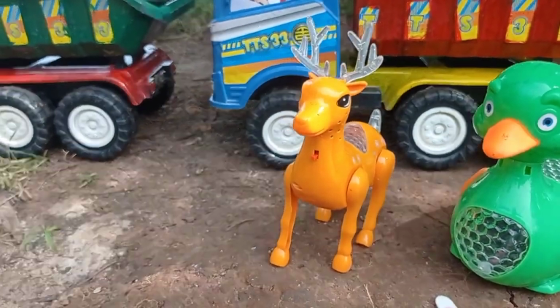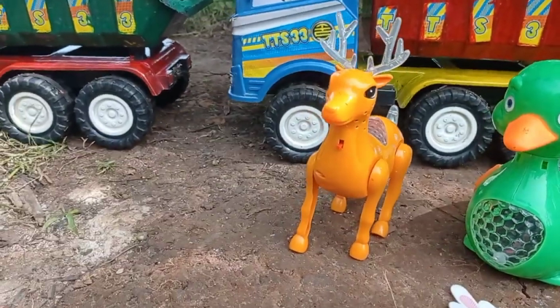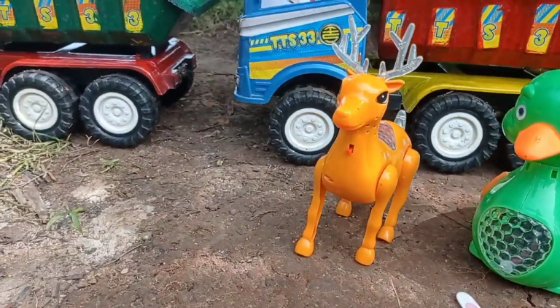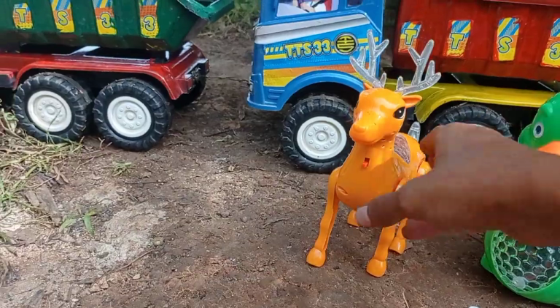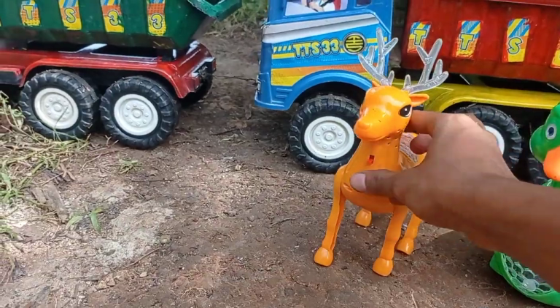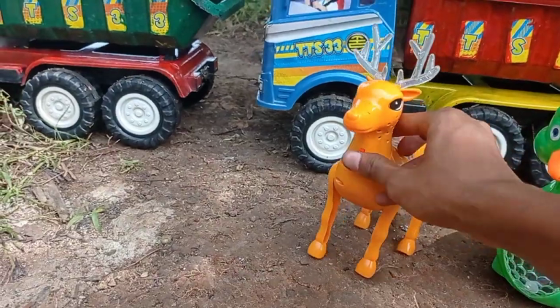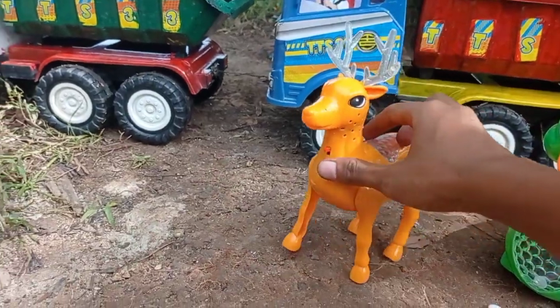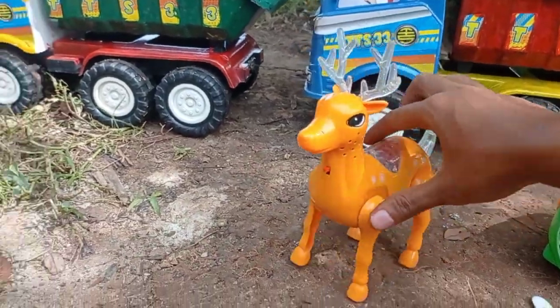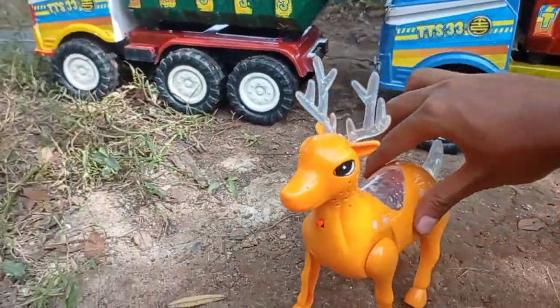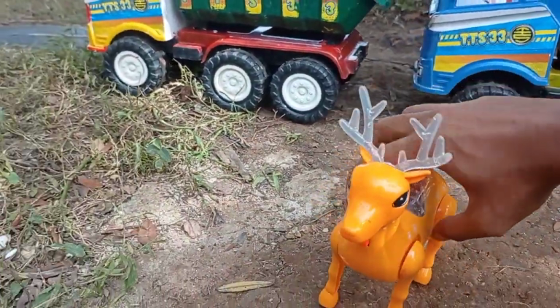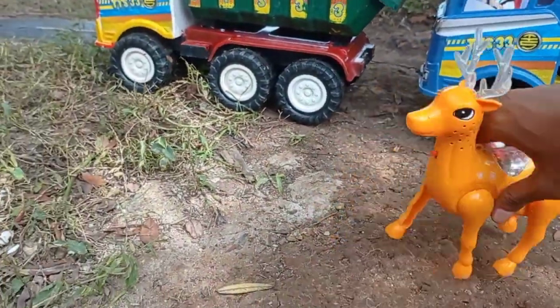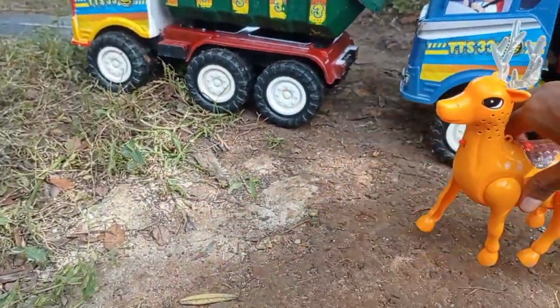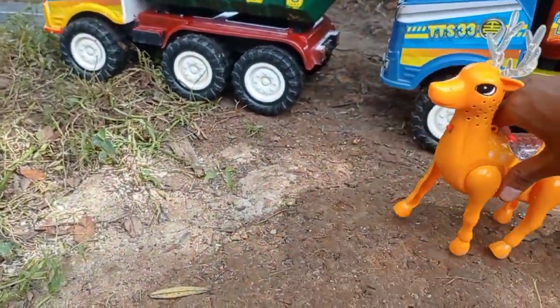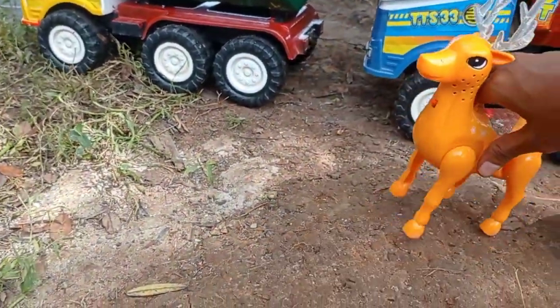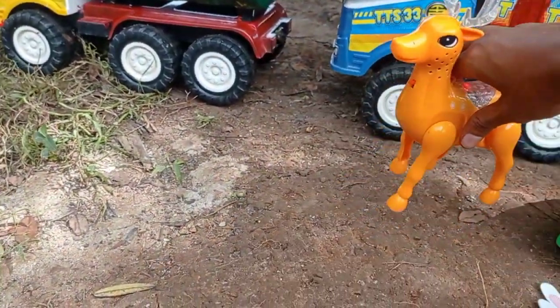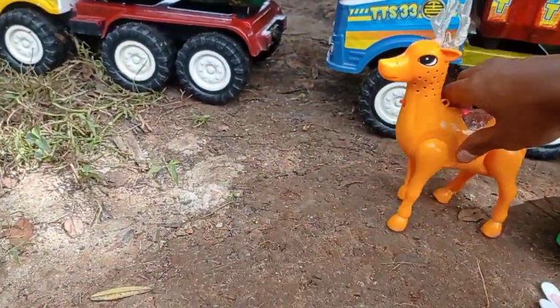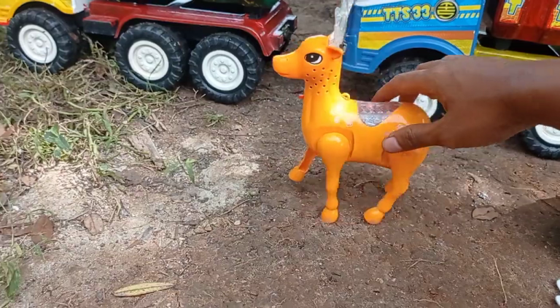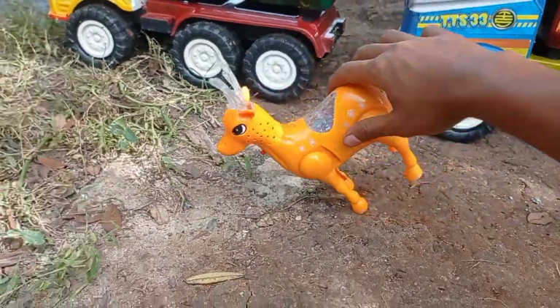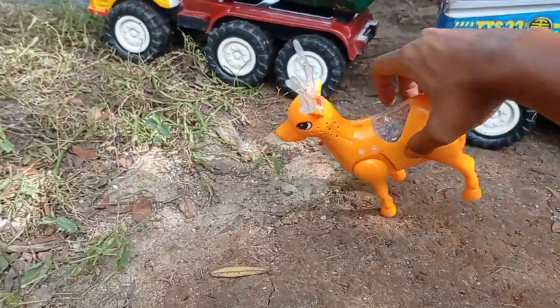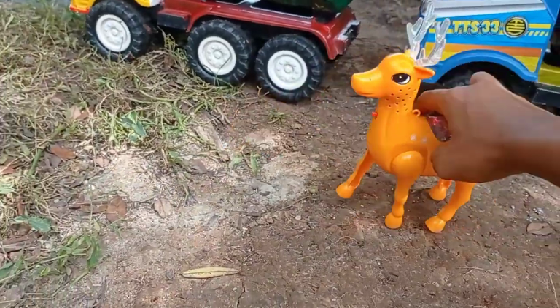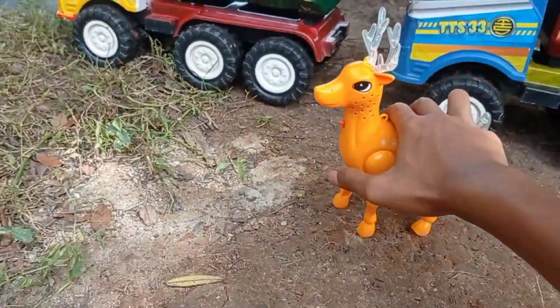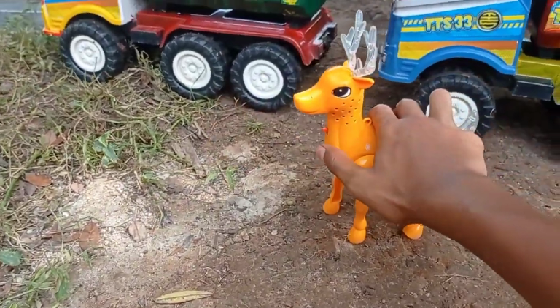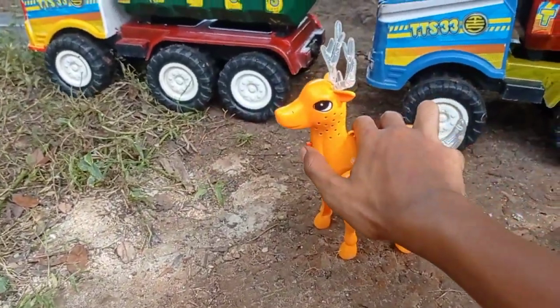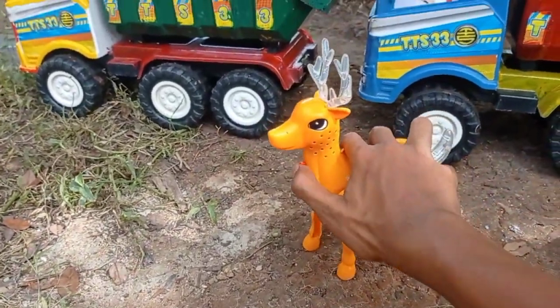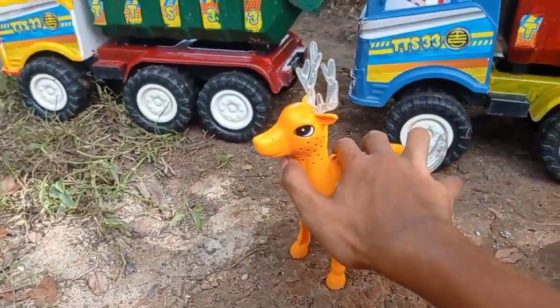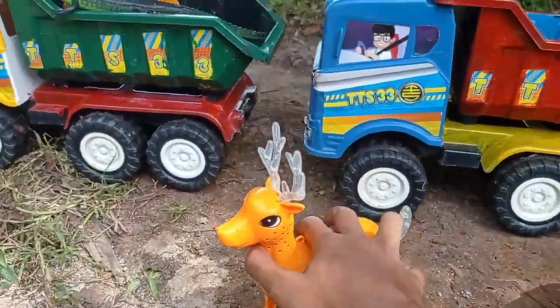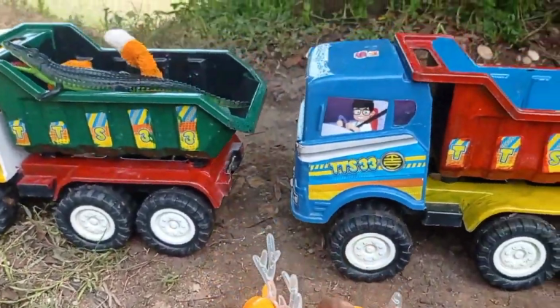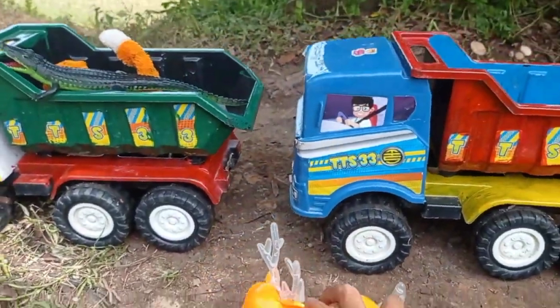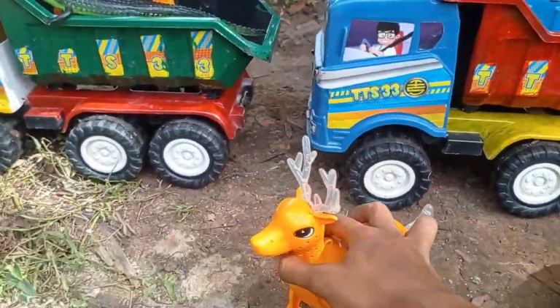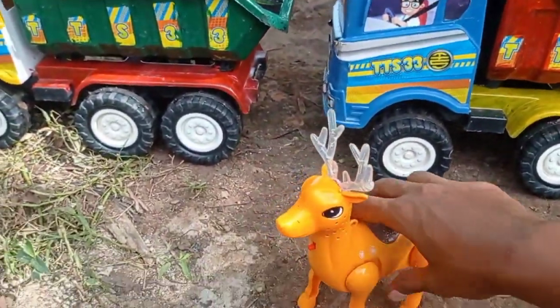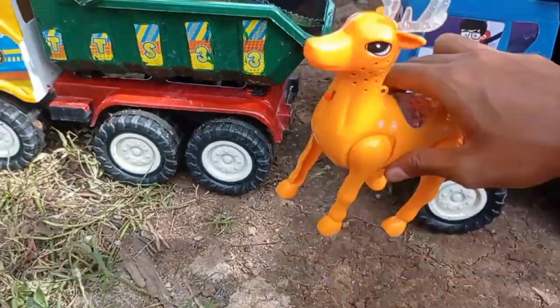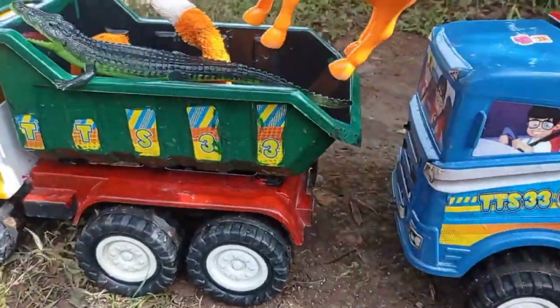Lihat teman, ada juga rusak teman. Rusaknya mengamuk teman. Angkut. Rusak lucu.